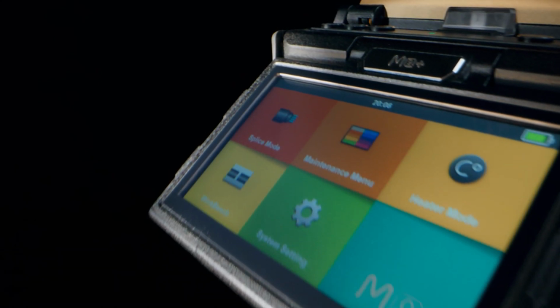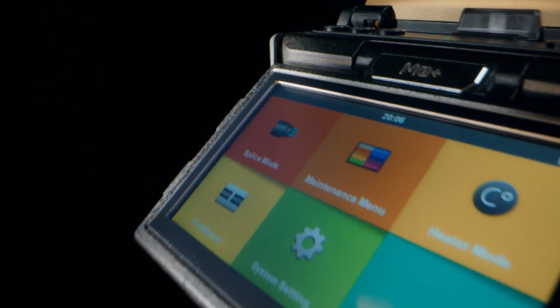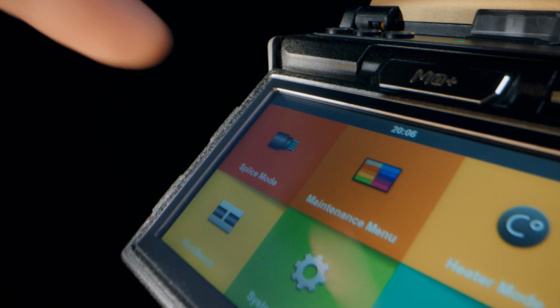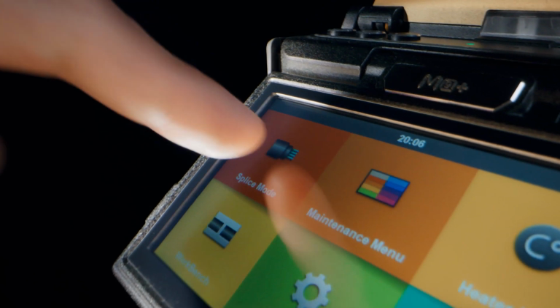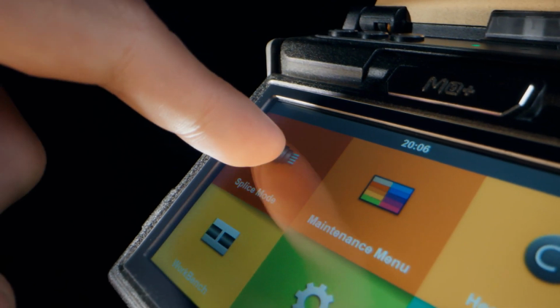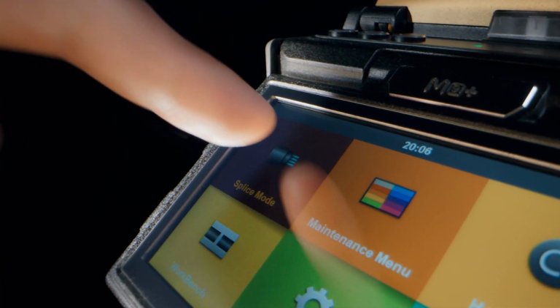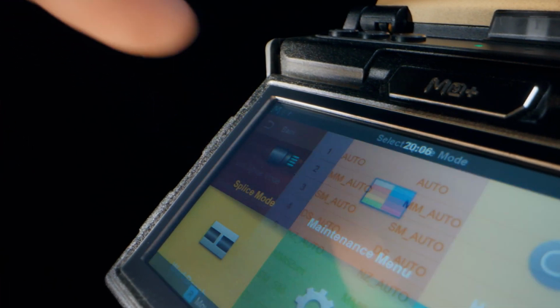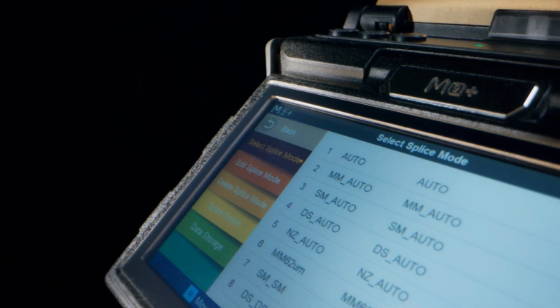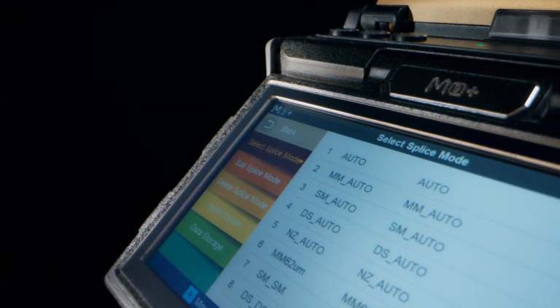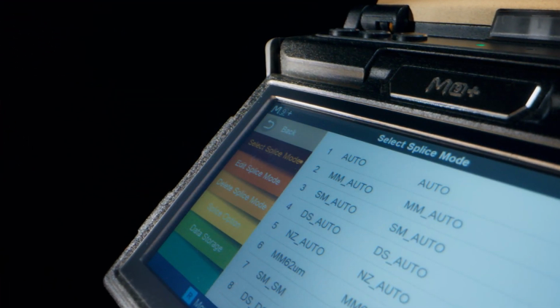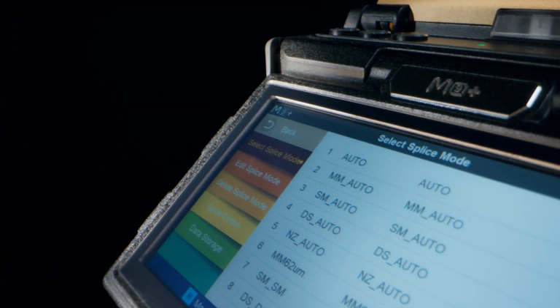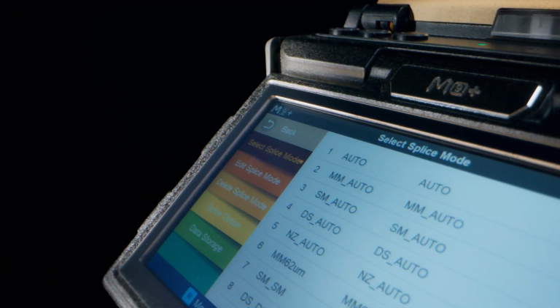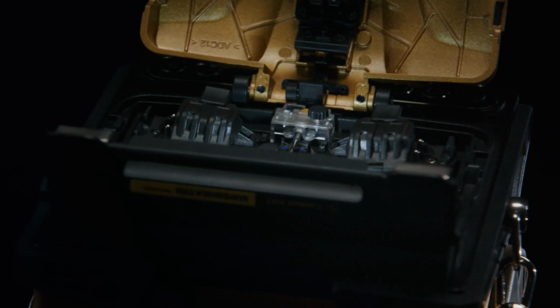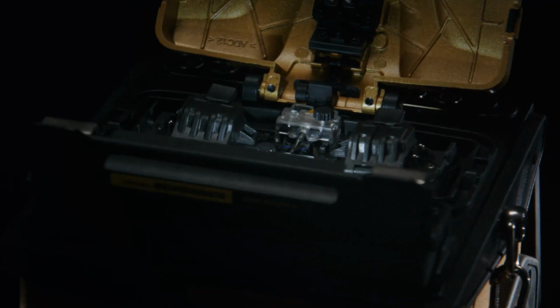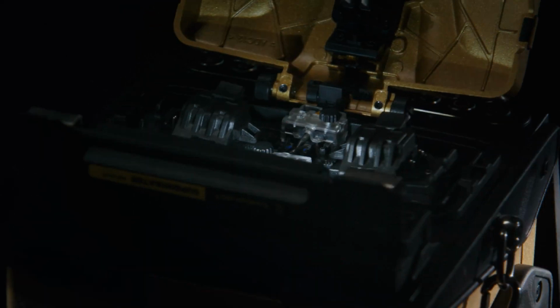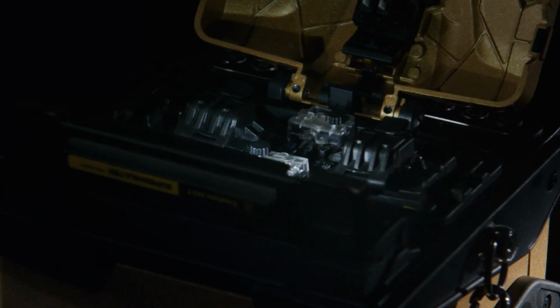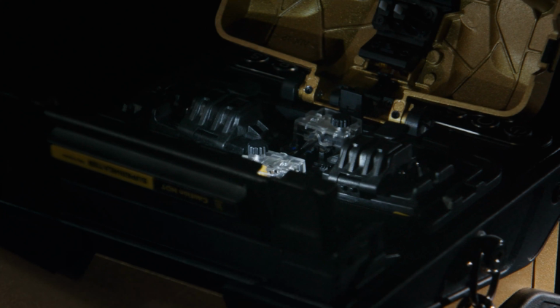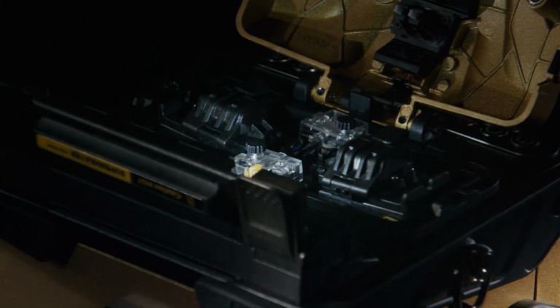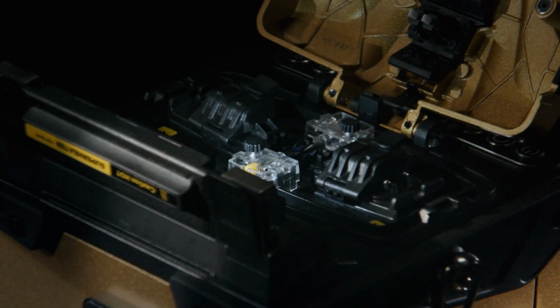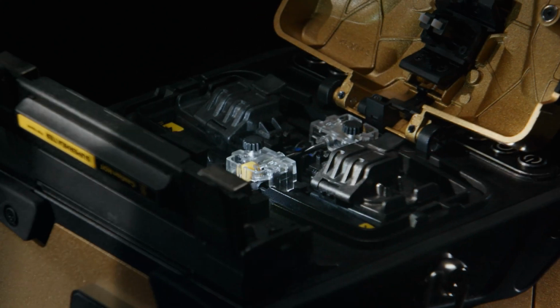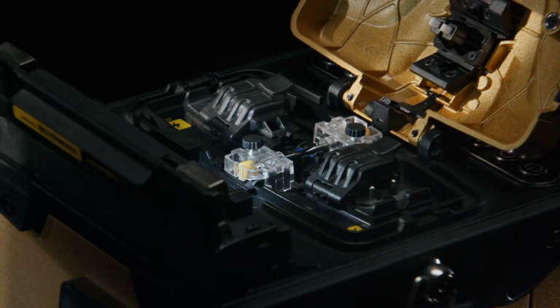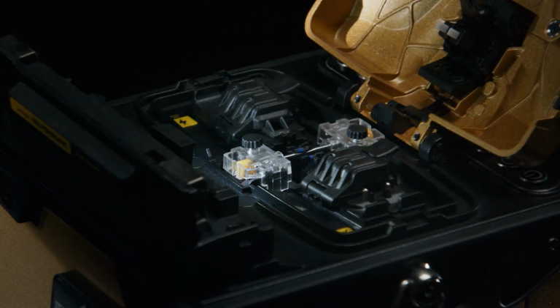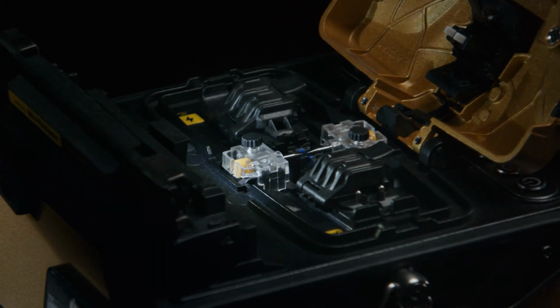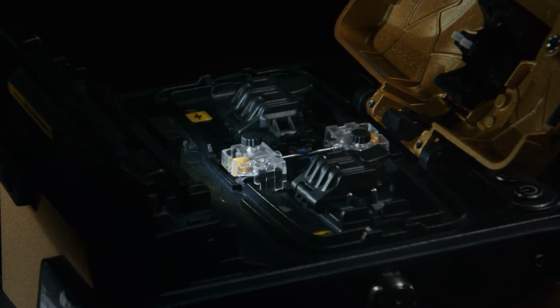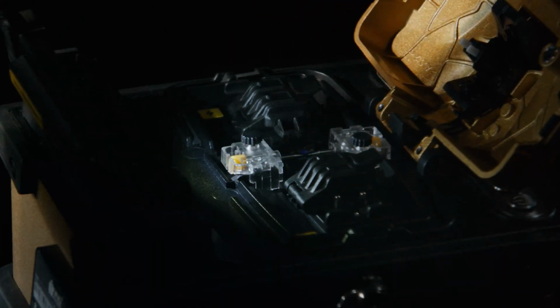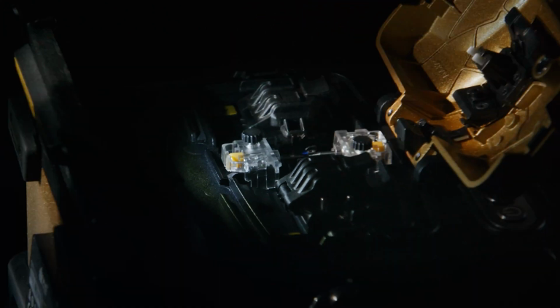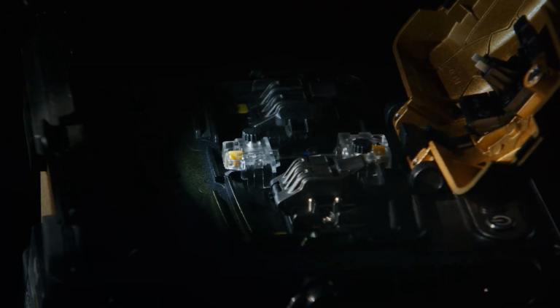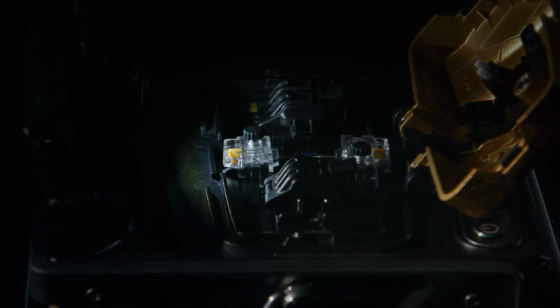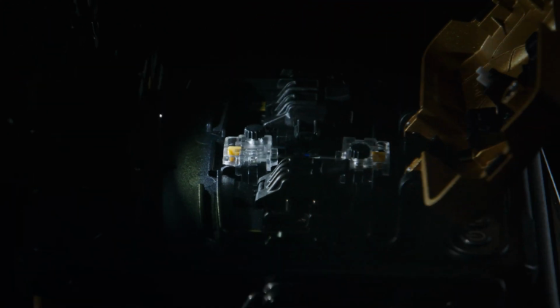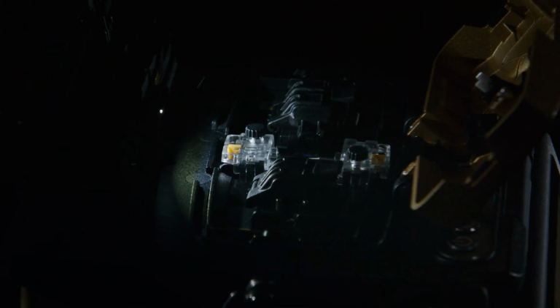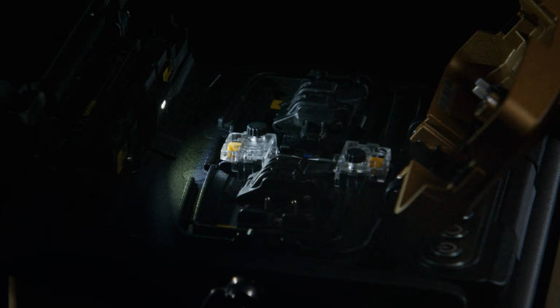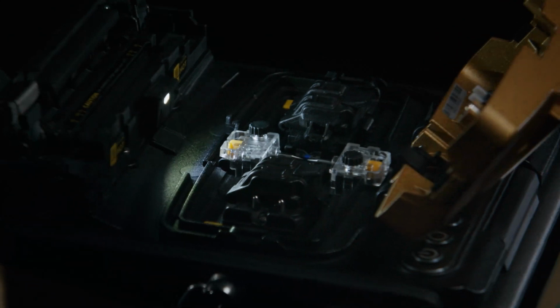Navigate with ease through our user-friendly interface, catering to all expertise levels. We've re-engineered core components for enhanced operation, transforming your splicing experience.